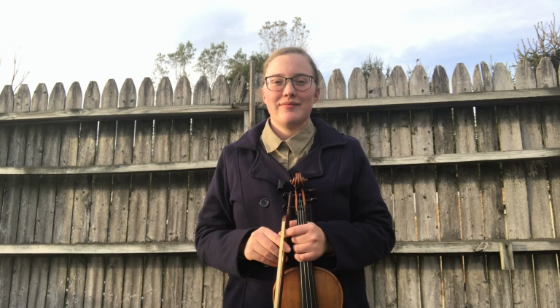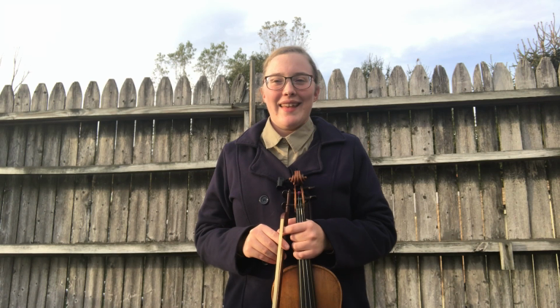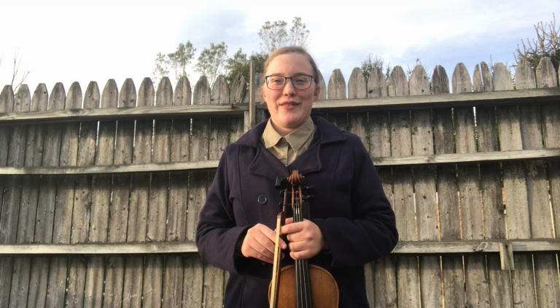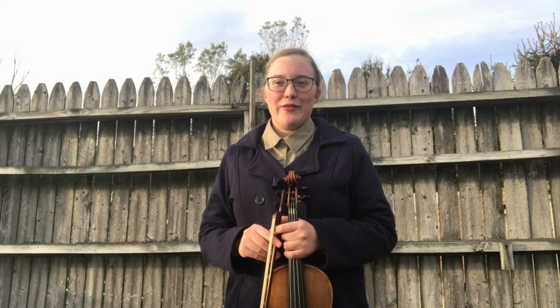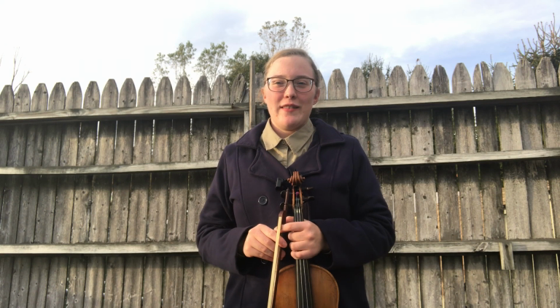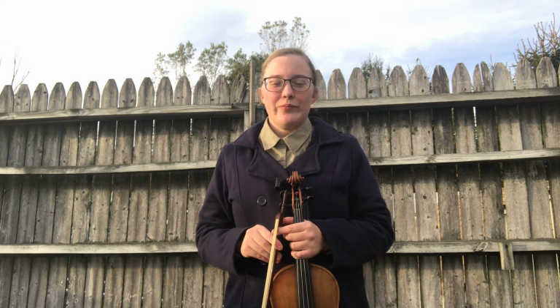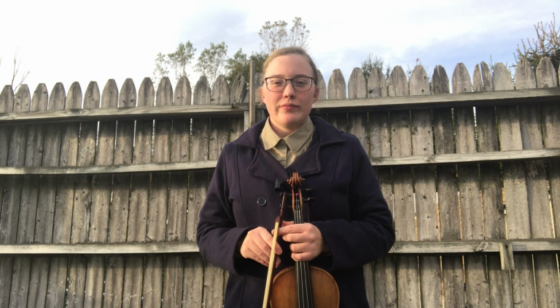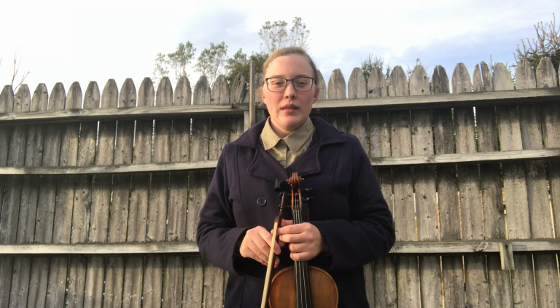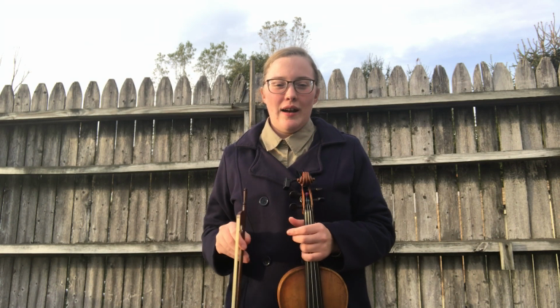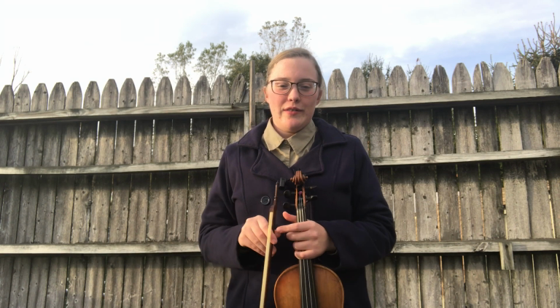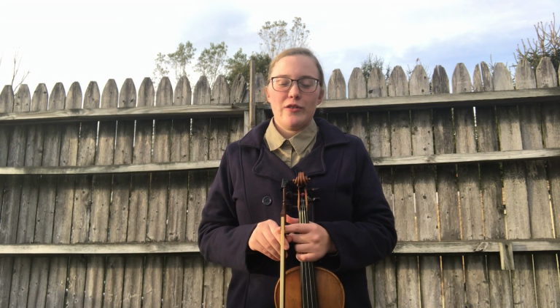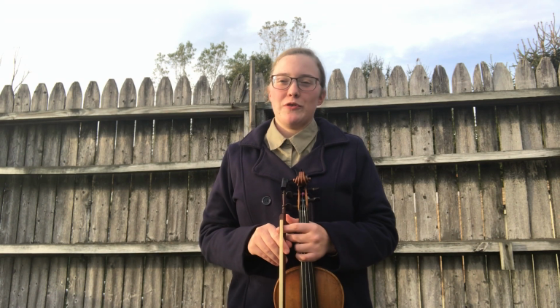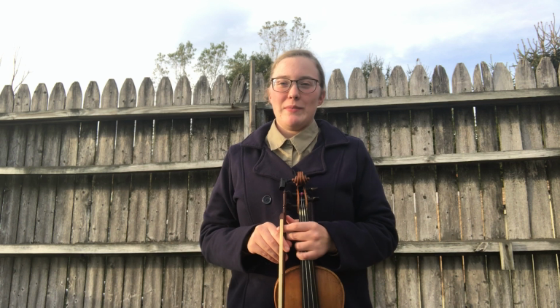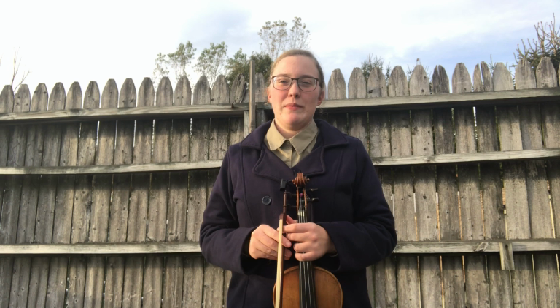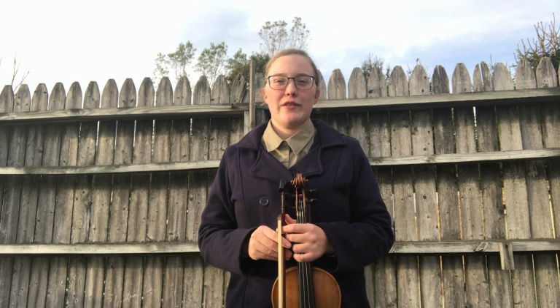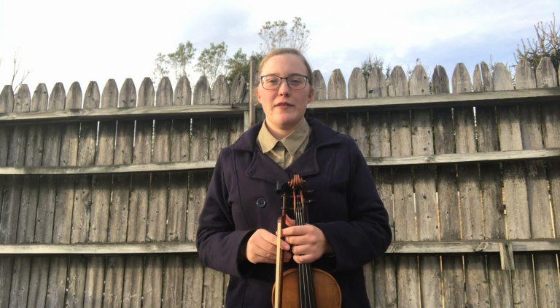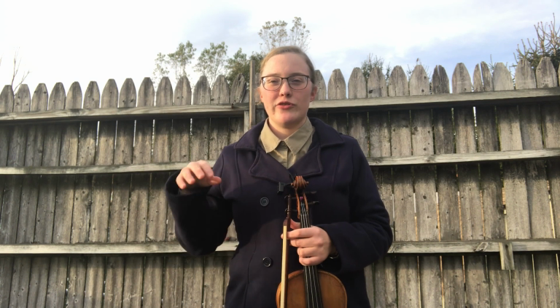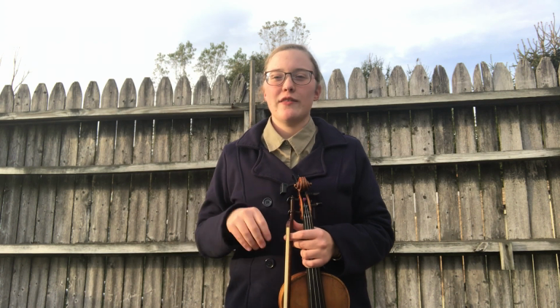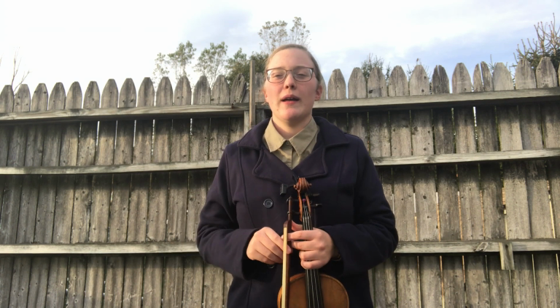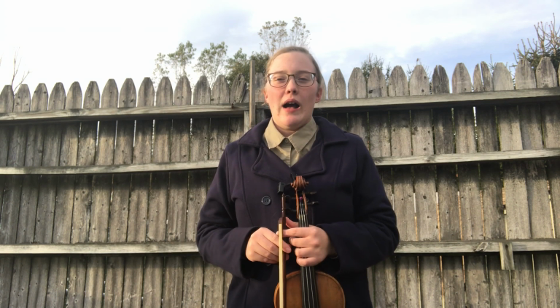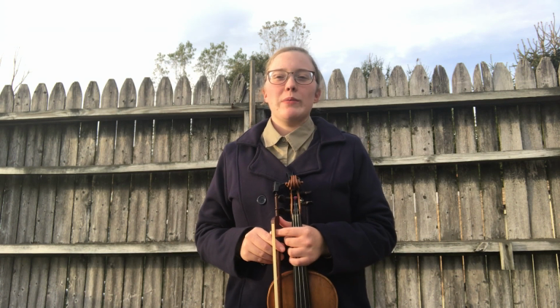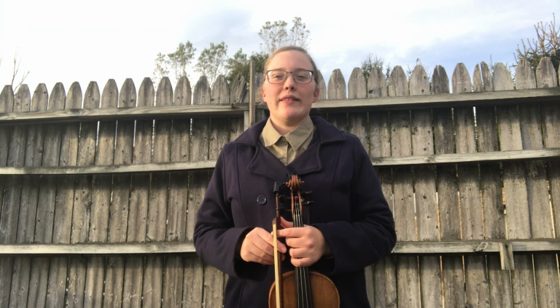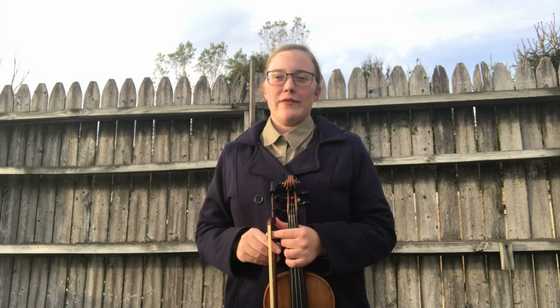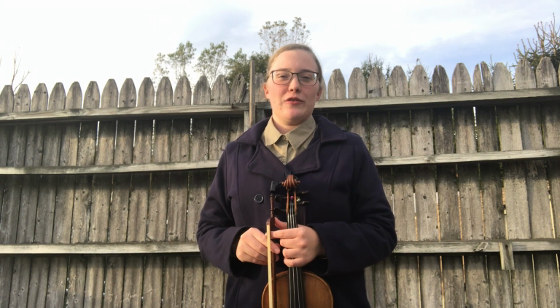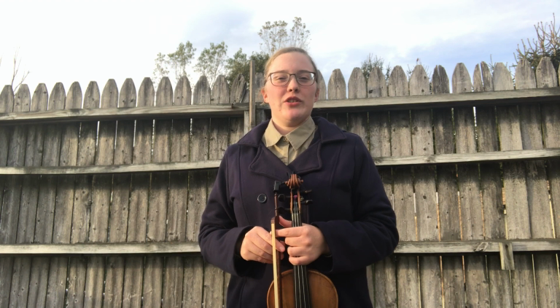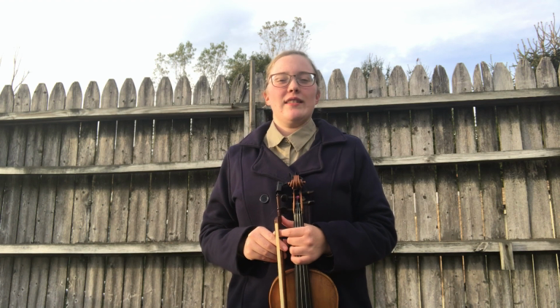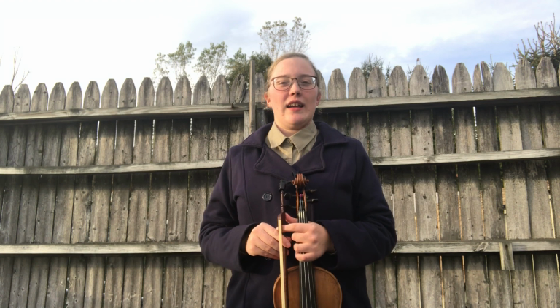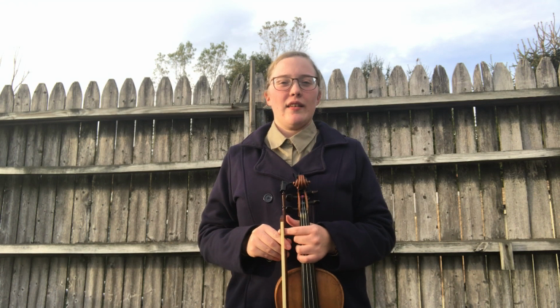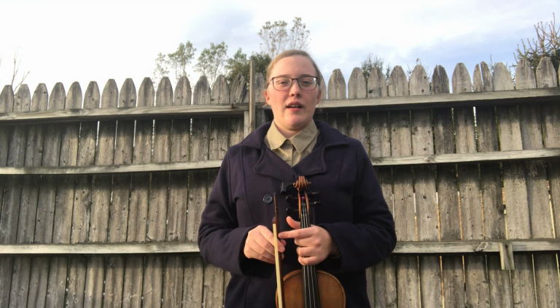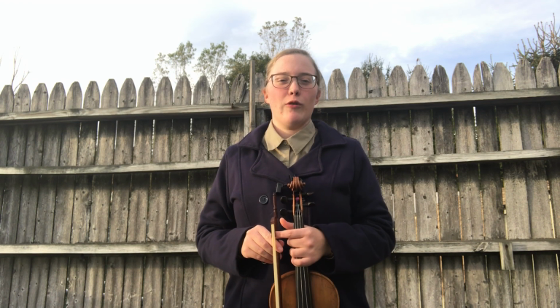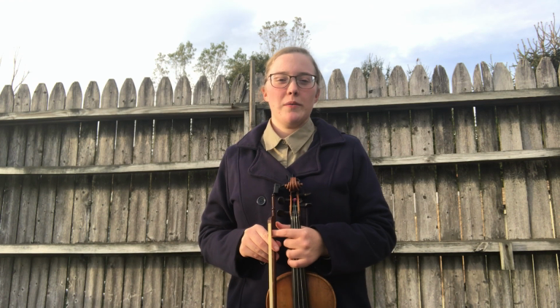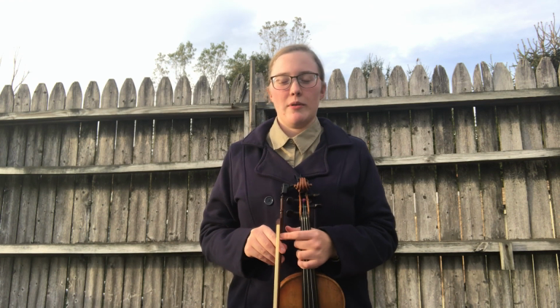Hello, it's time for Fiddle Tune a Day. This is the second tune I'm posting today because I missed yesterday's, so this is actually today's tune. I will be playing The Braise of Castle Grant, which is a nice four-part pipe march.